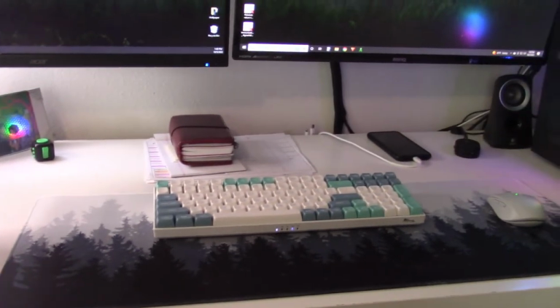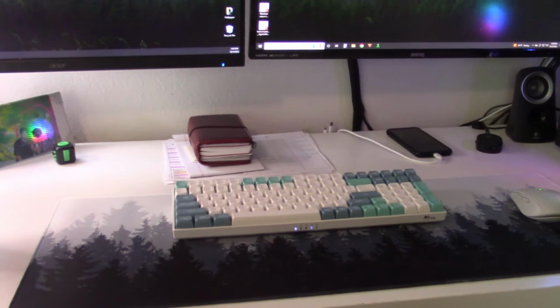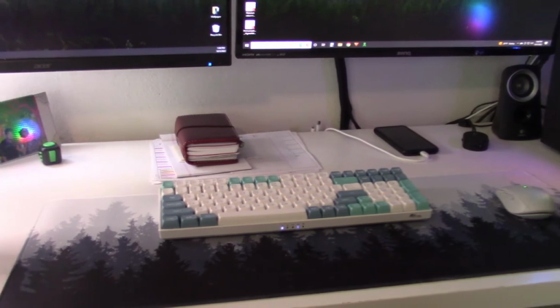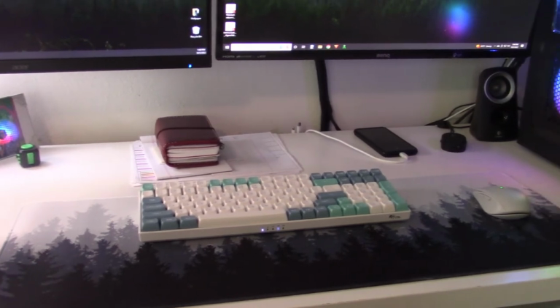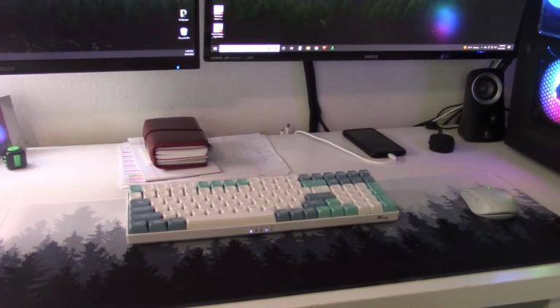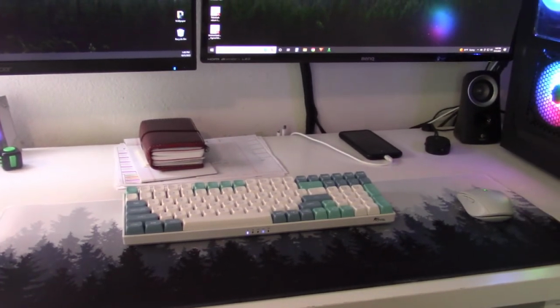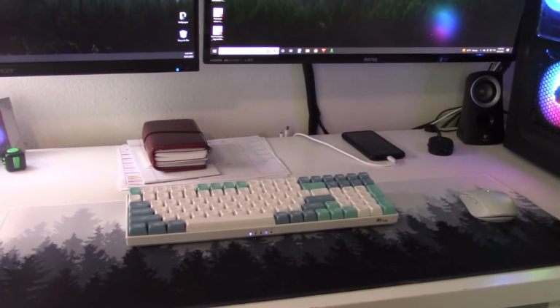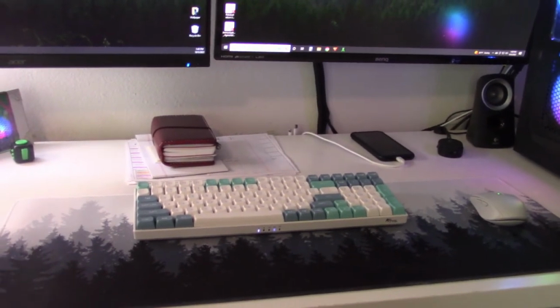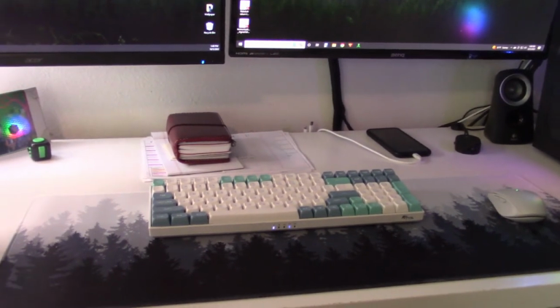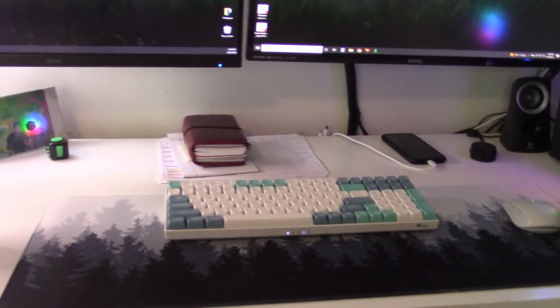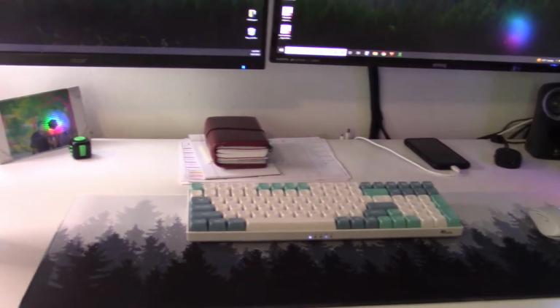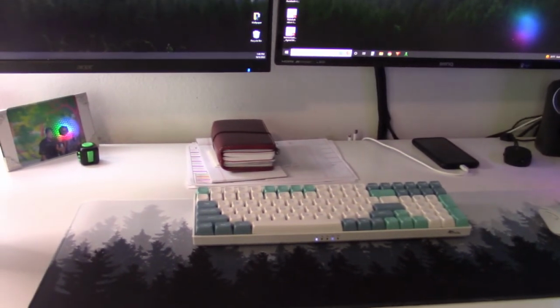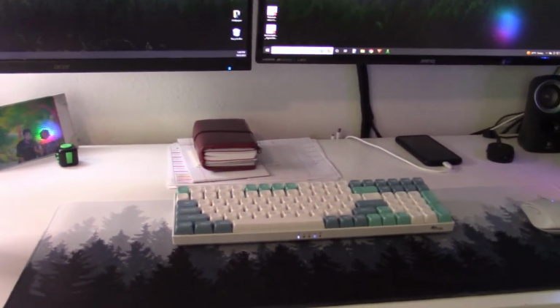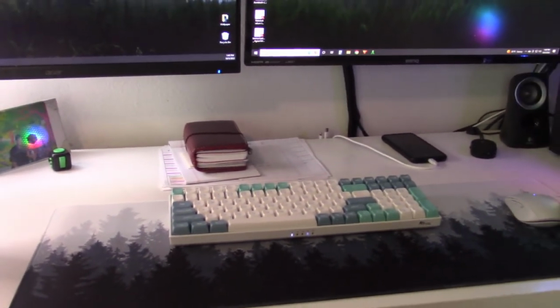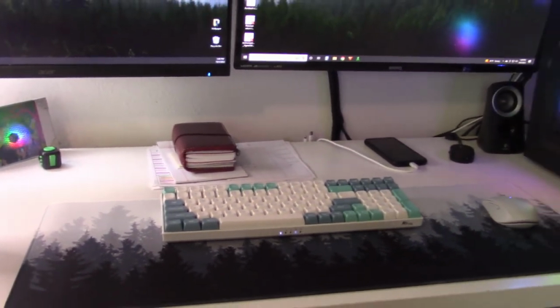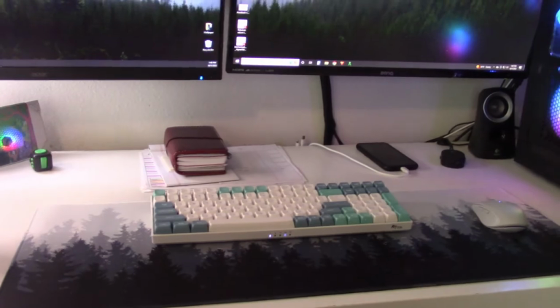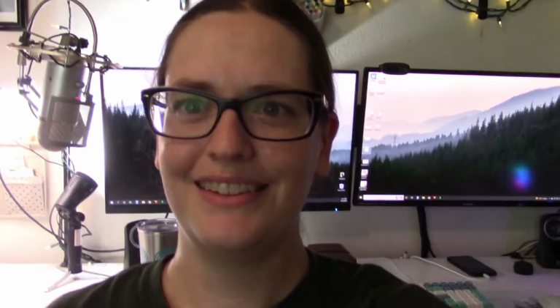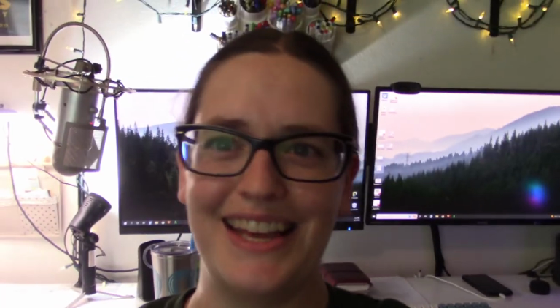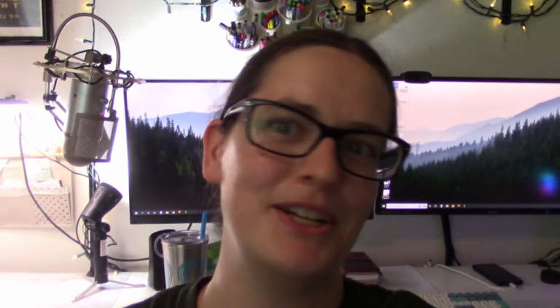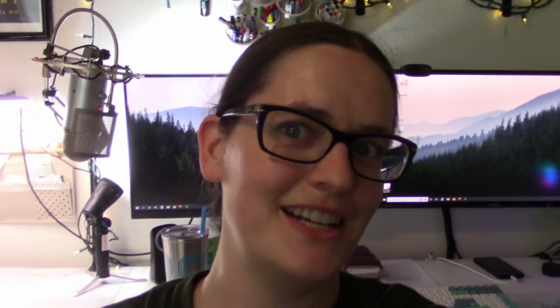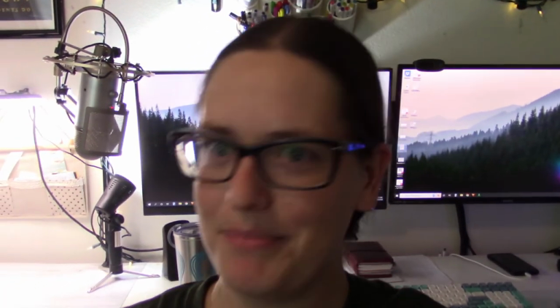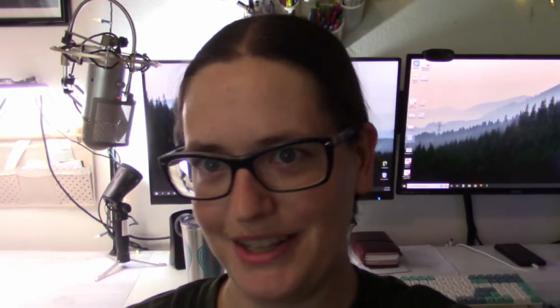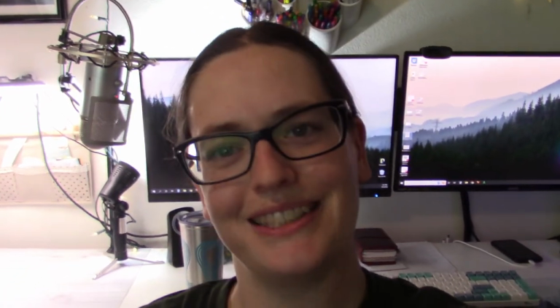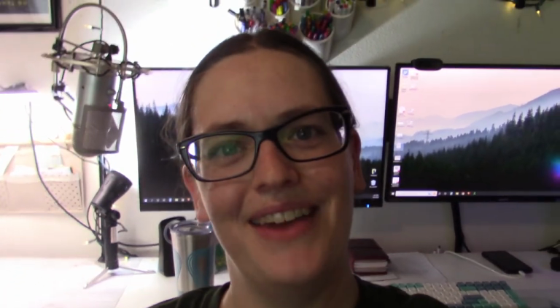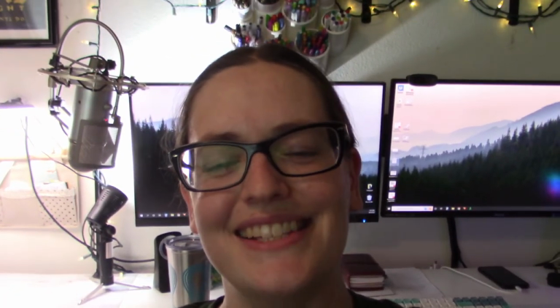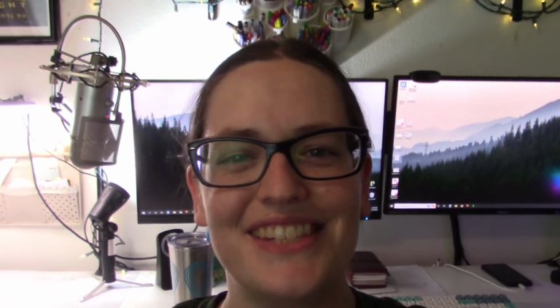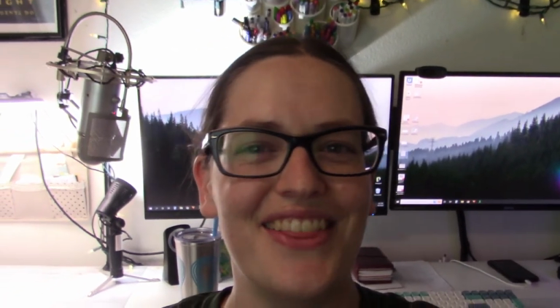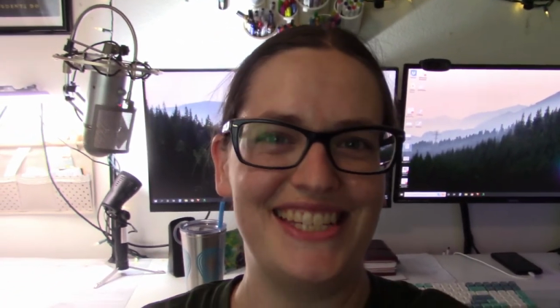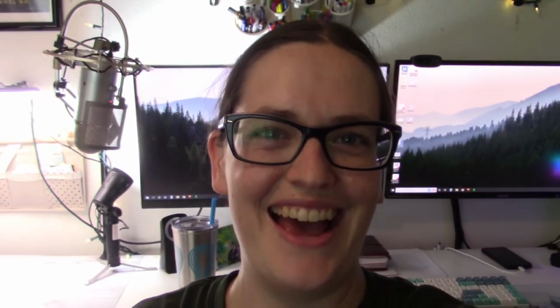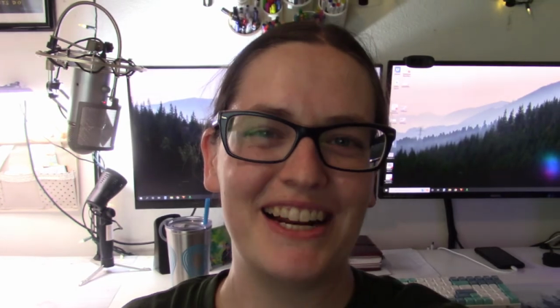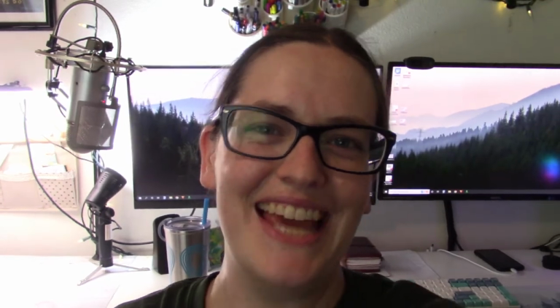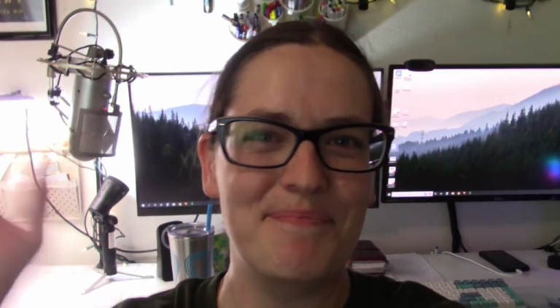So there you go — that's my updated, and already old, desk tour. Thanks so much for watching, I've been sweating this whole time. I'll see you in the next video on Thursday — have a productive day, bye!